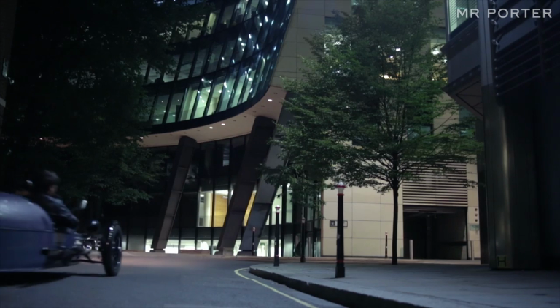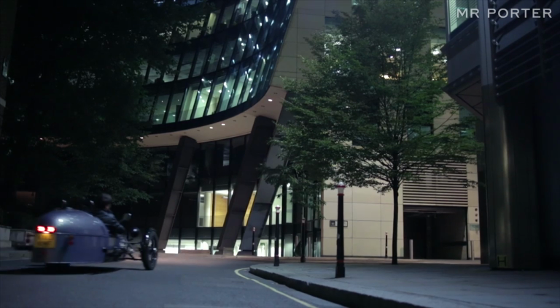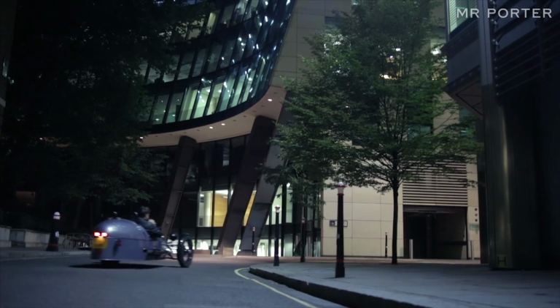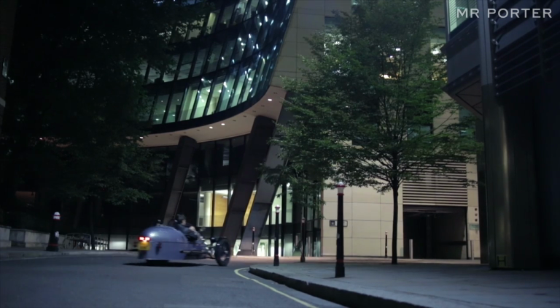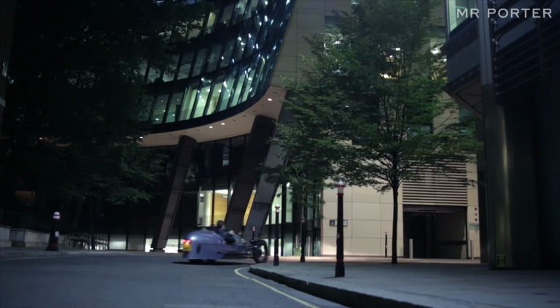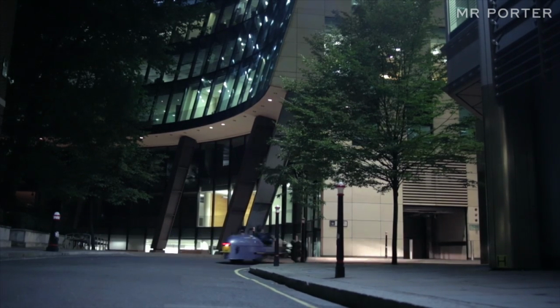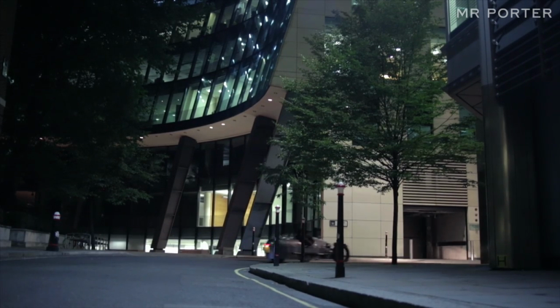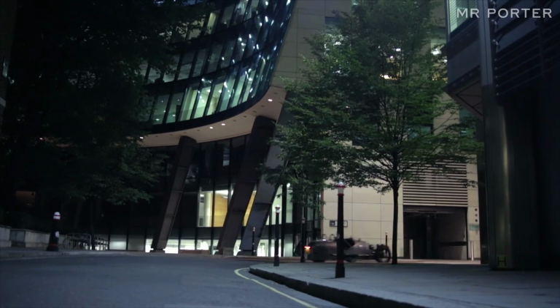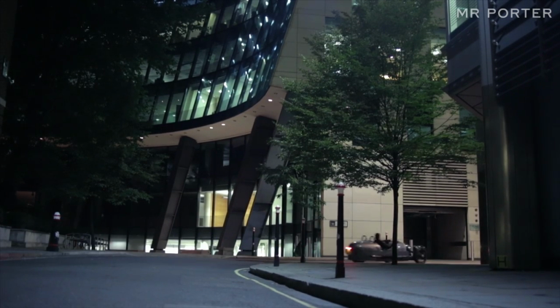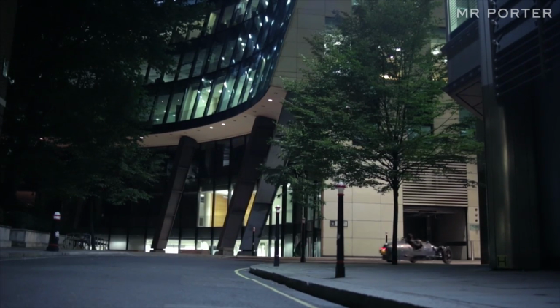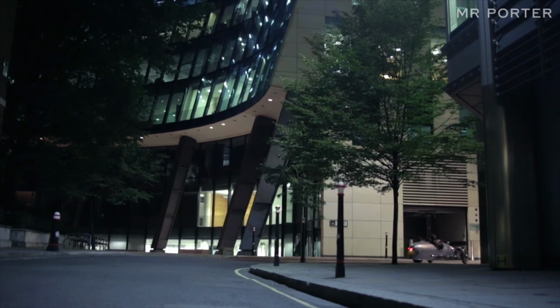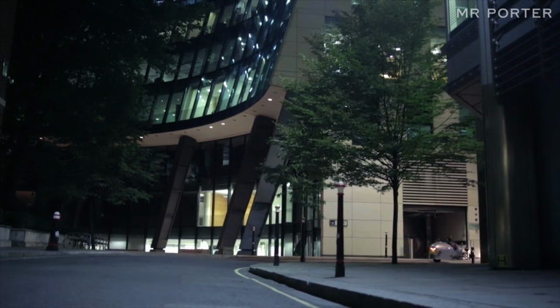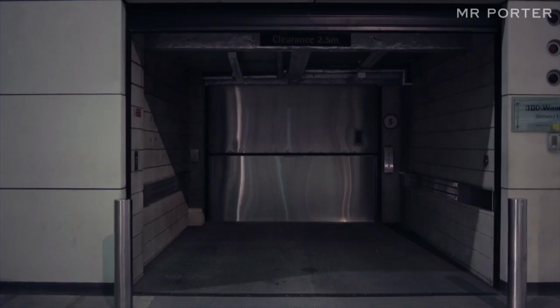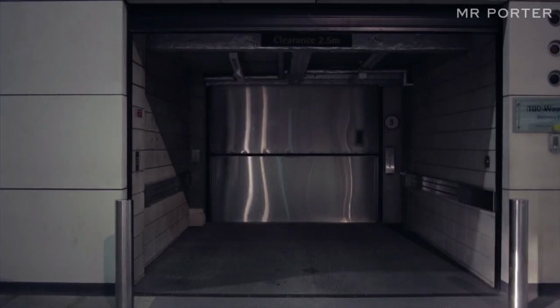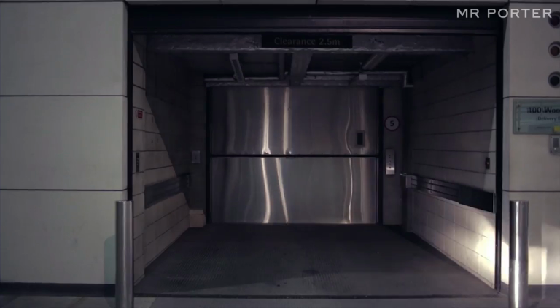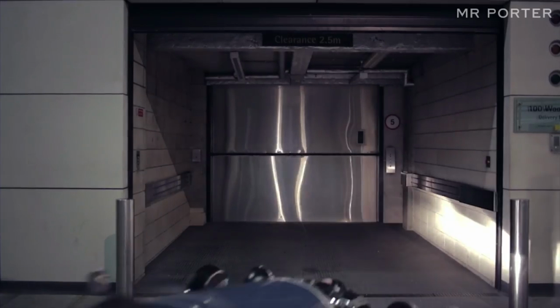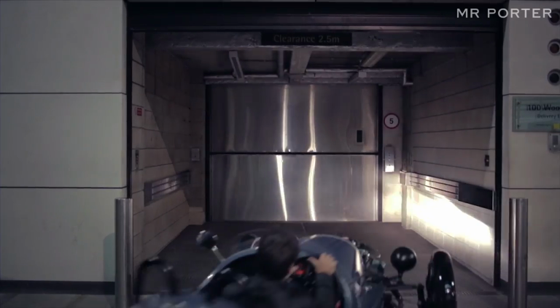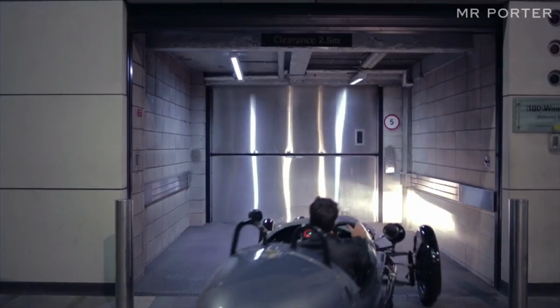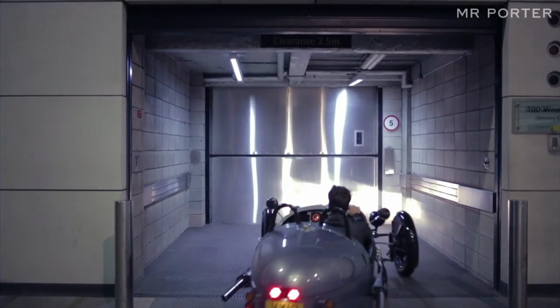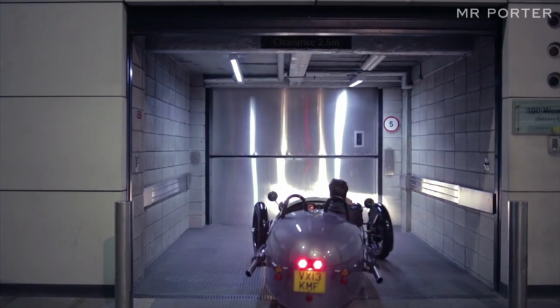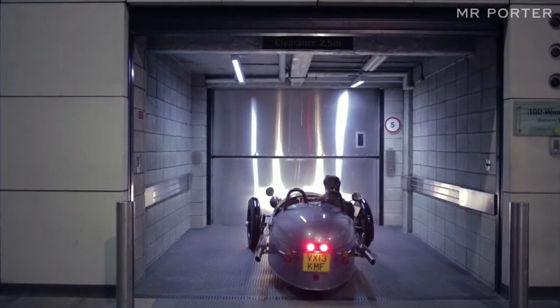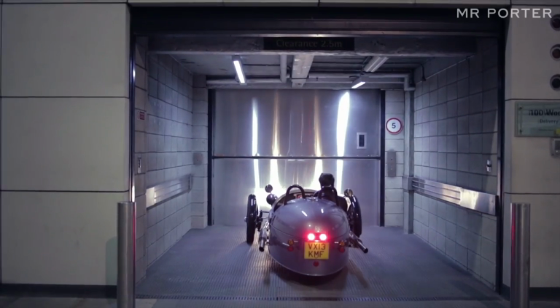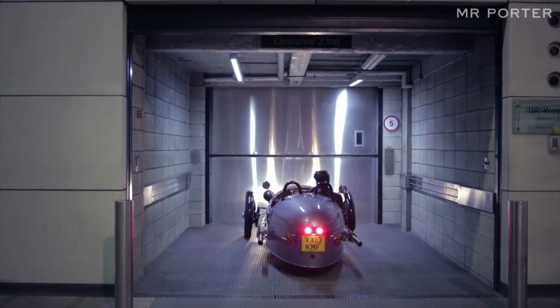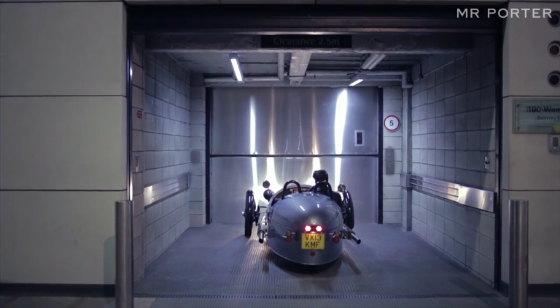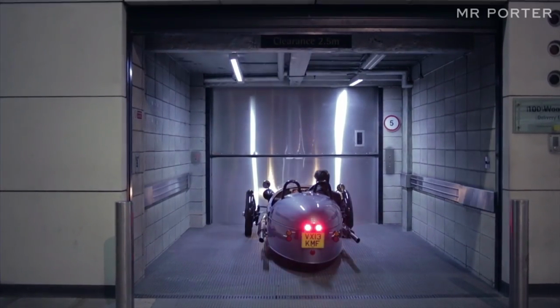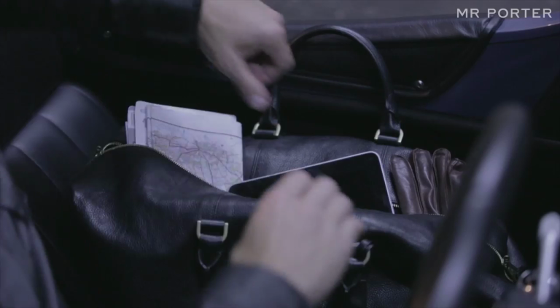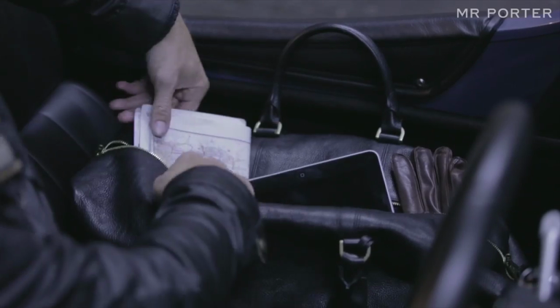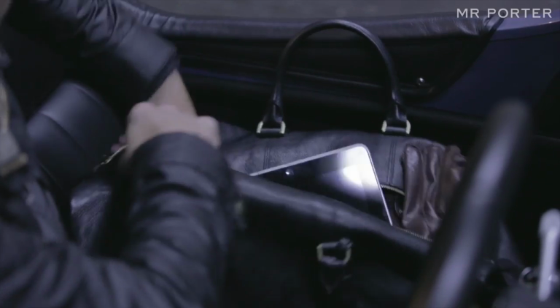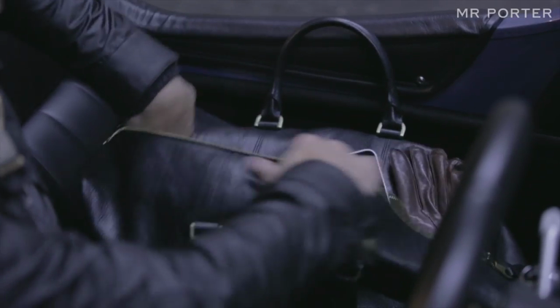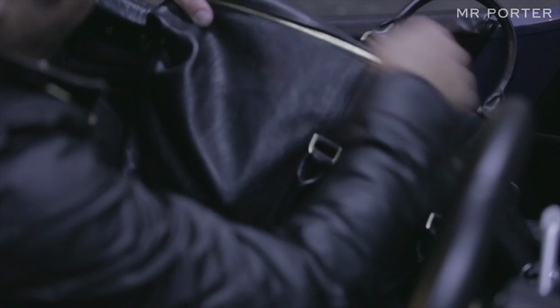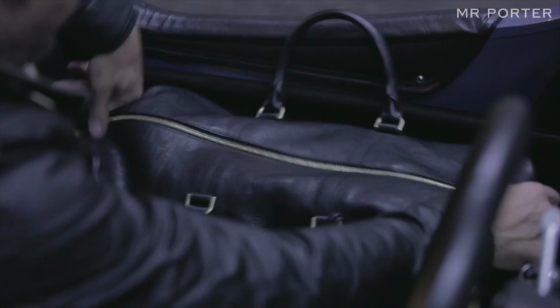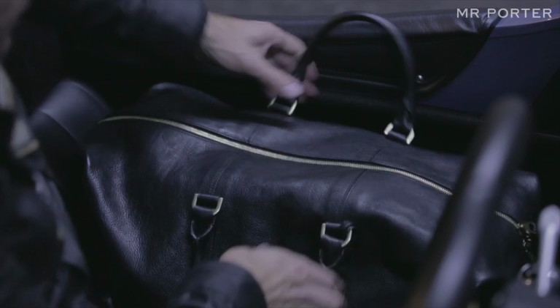Obviously clothing is important with this car. You could probably get away with a t-shirt on a very hot day, but you feel naturally at home in a good old waxed Belstaff jacket buttoned up against the elements.